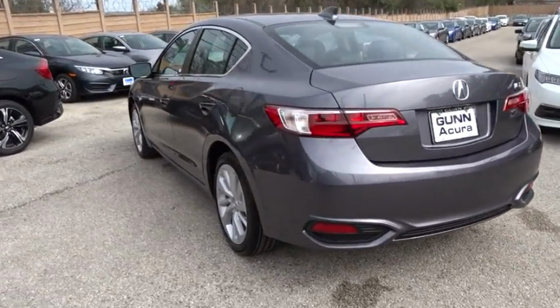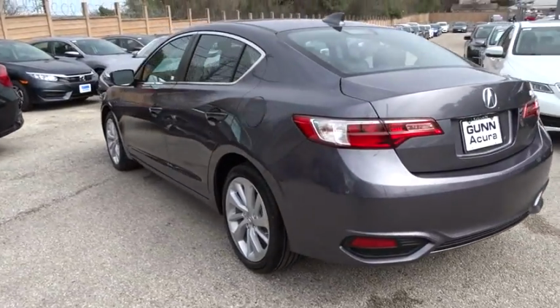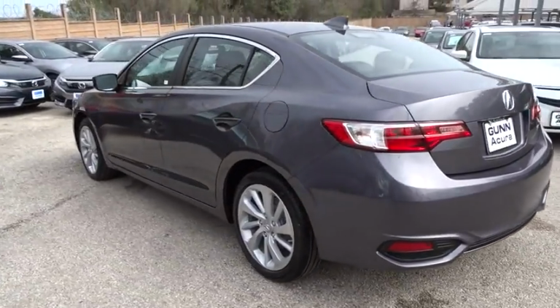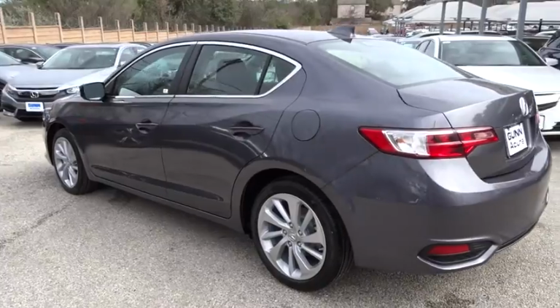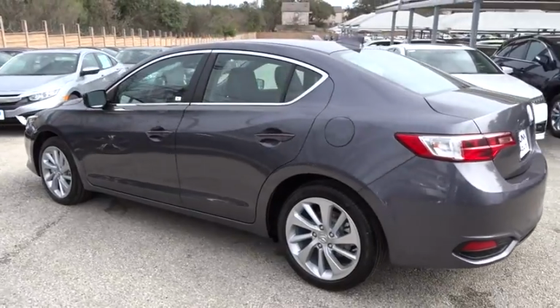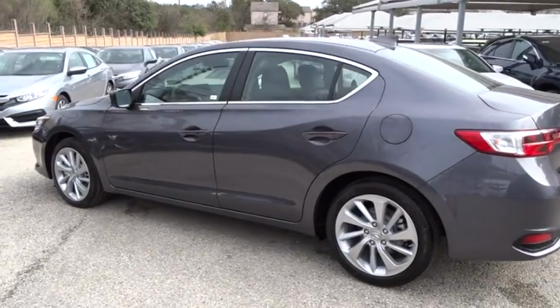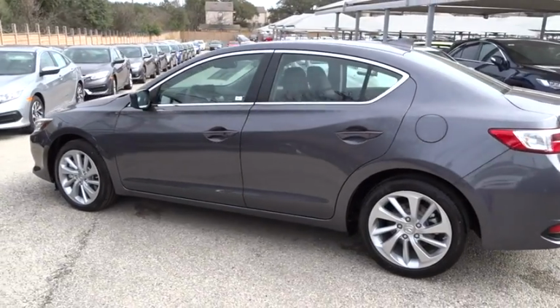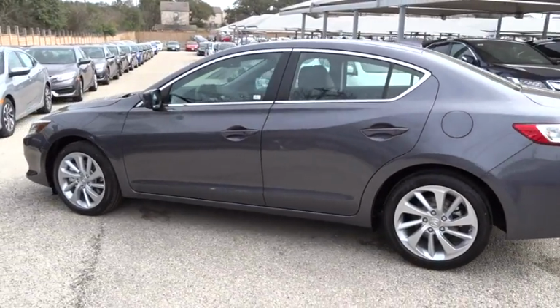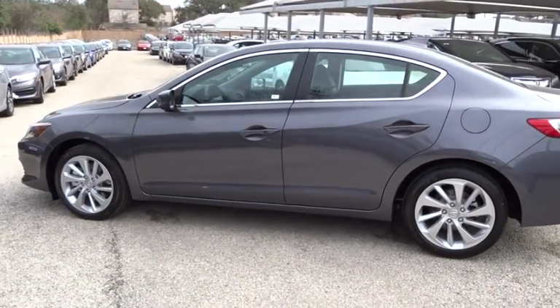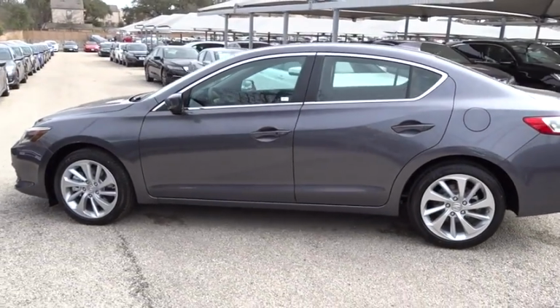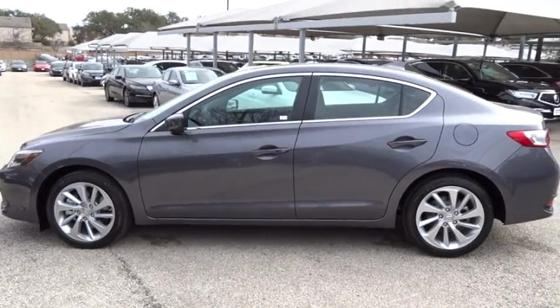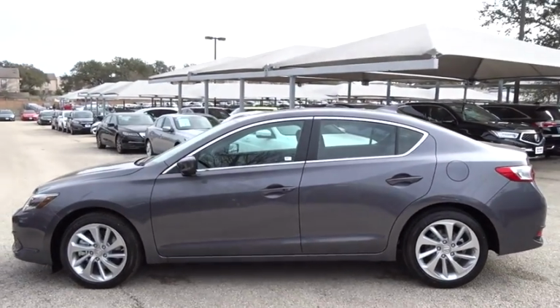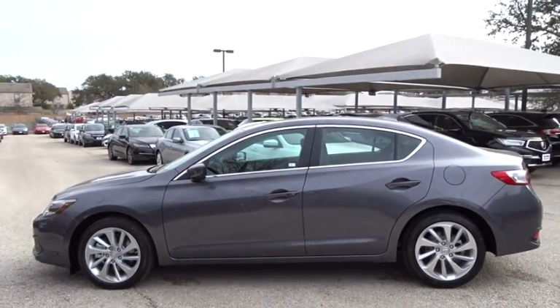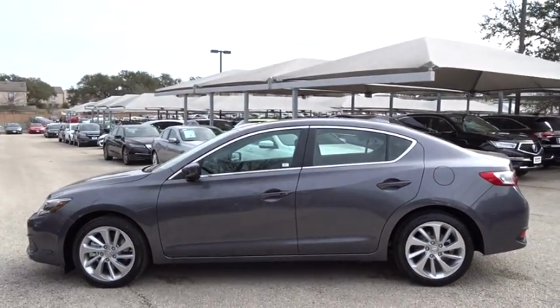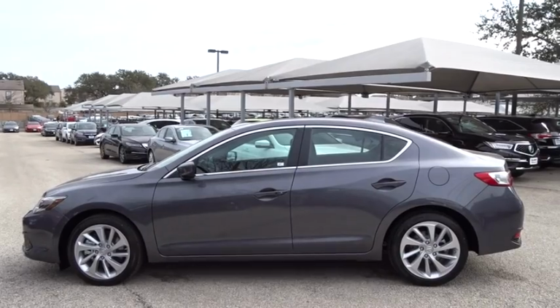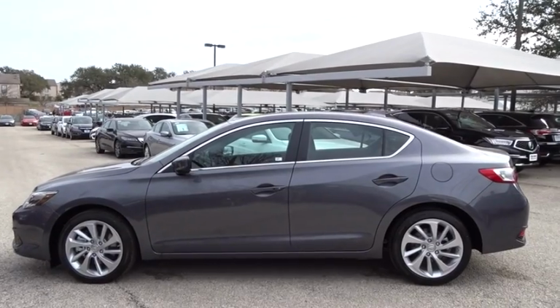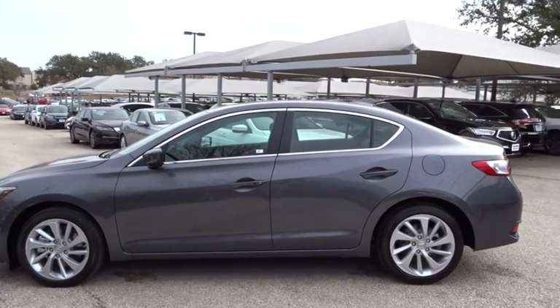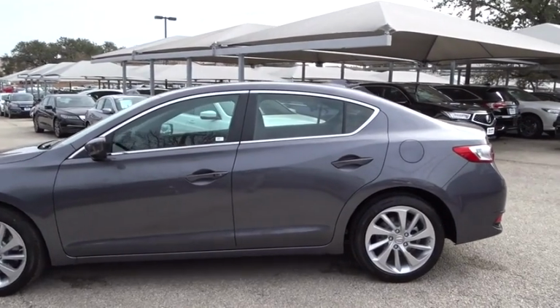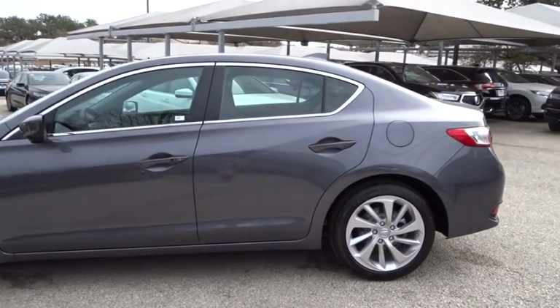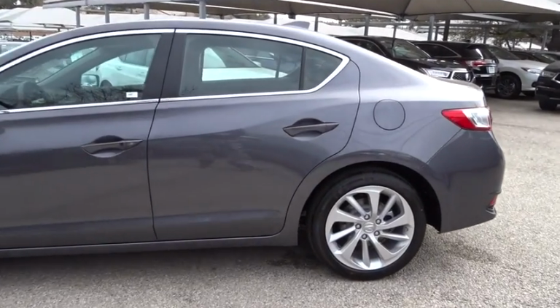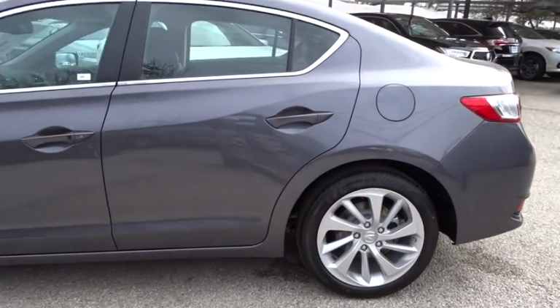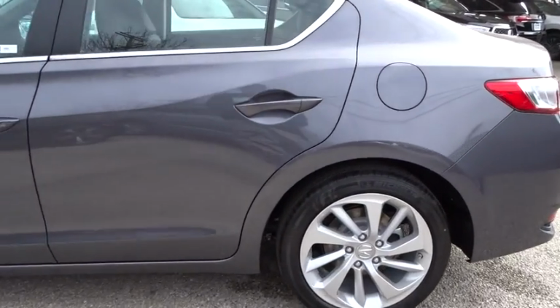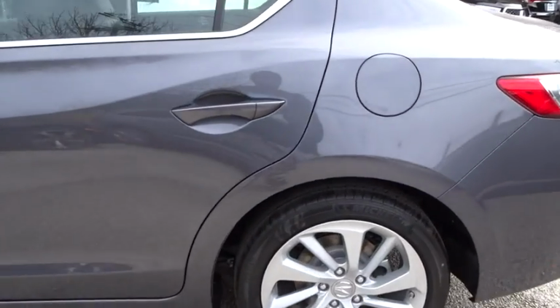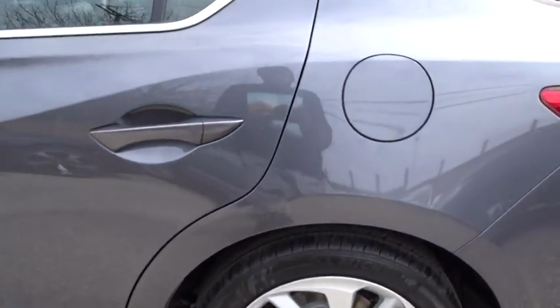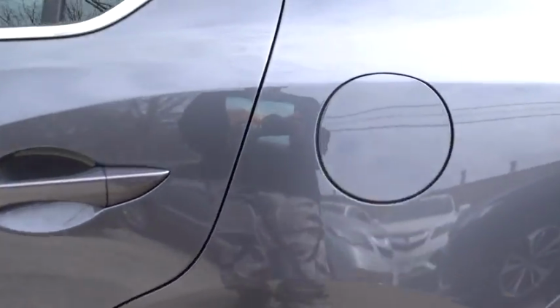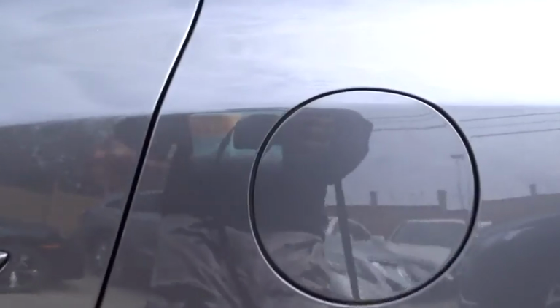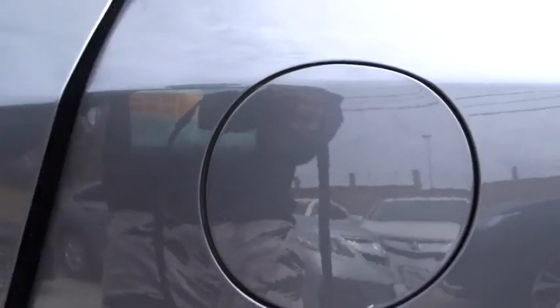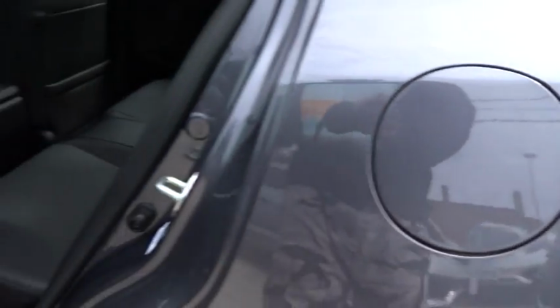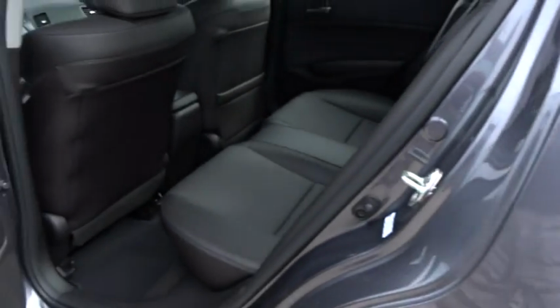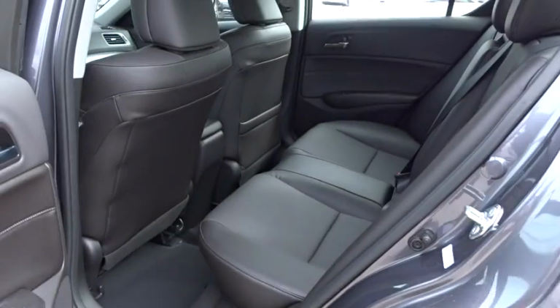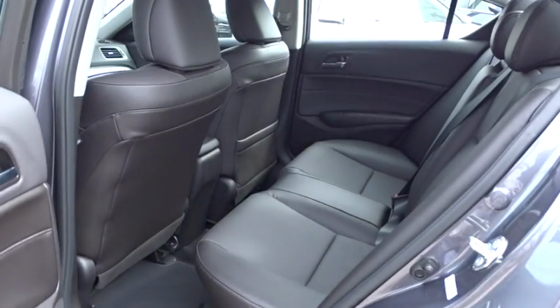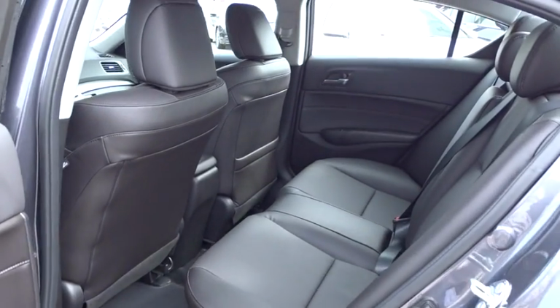Here are some of this vehicle's great options: keyless entry, stability control, traction control, power passenger seat, steering wheel audio controls, anti-lock braking system, backup camera, moonroof, leather-wrapped steering wheel, Bluetooth, power steering.